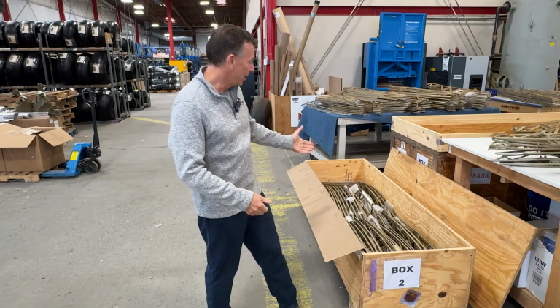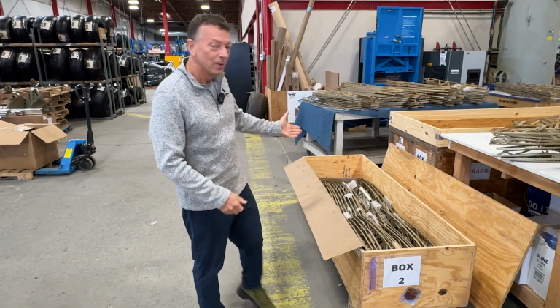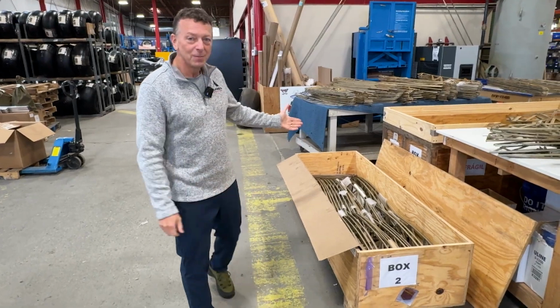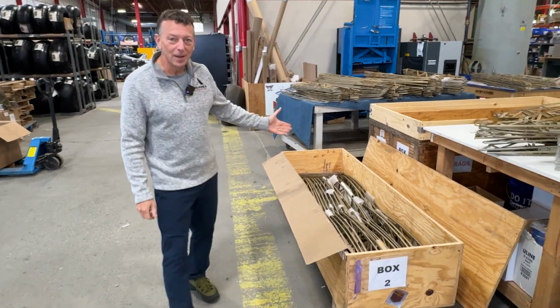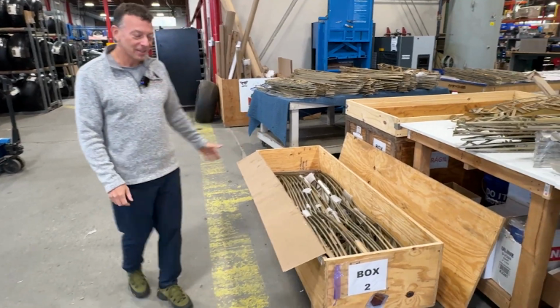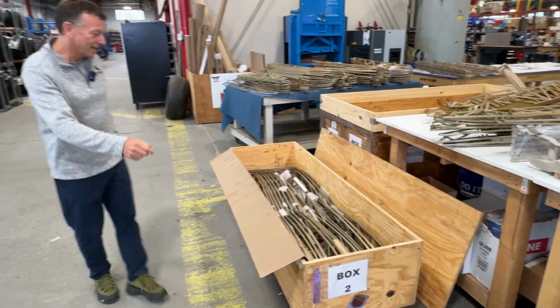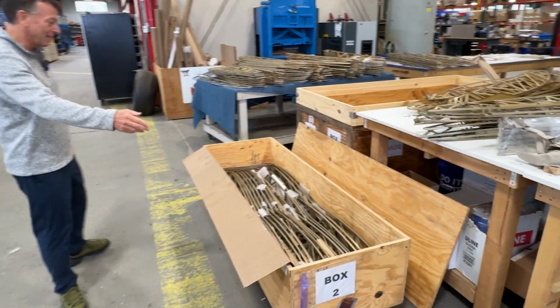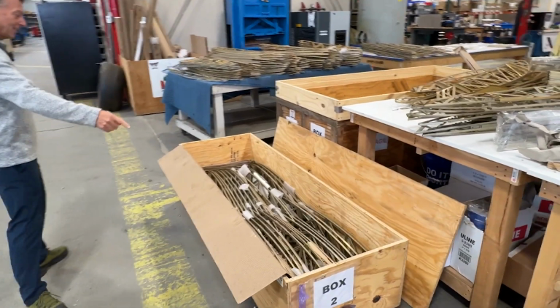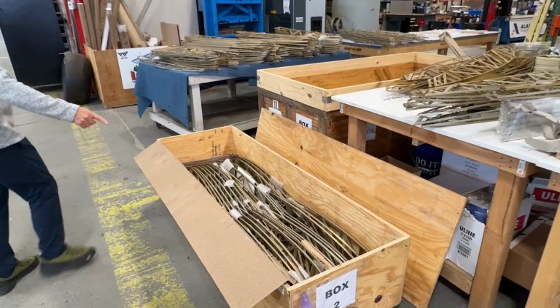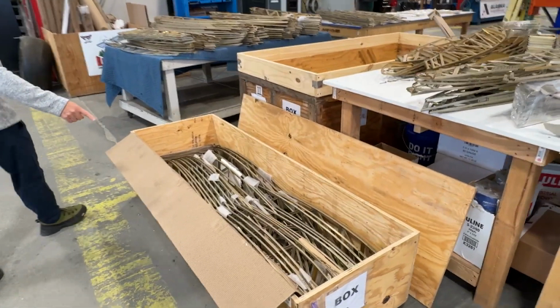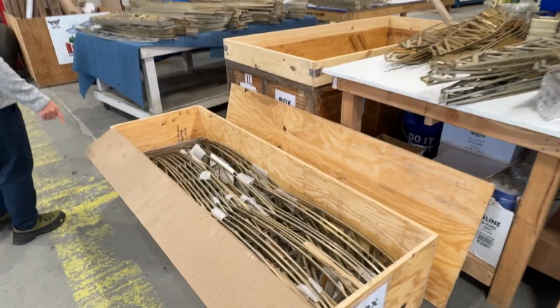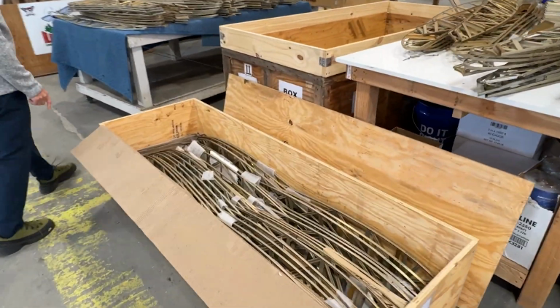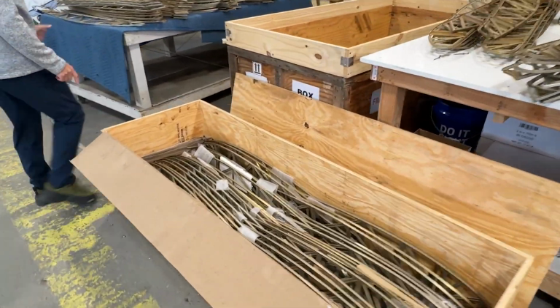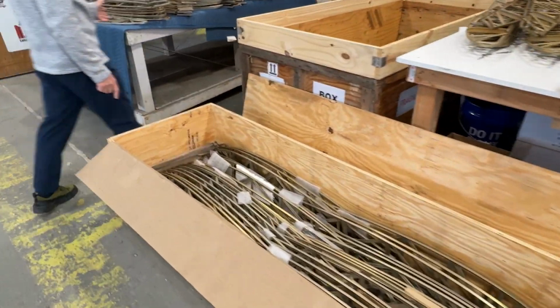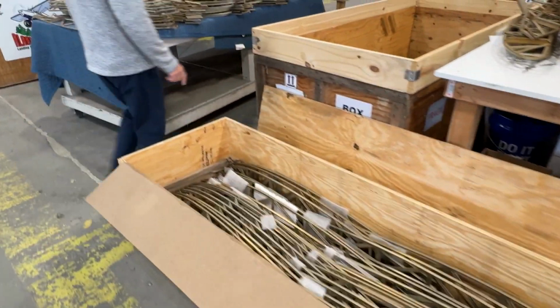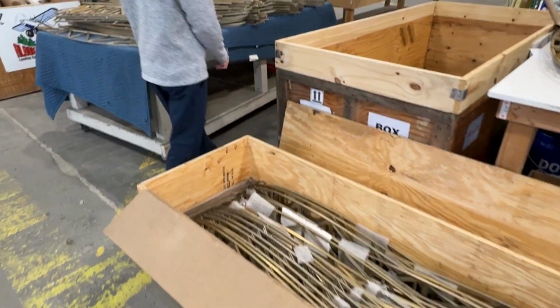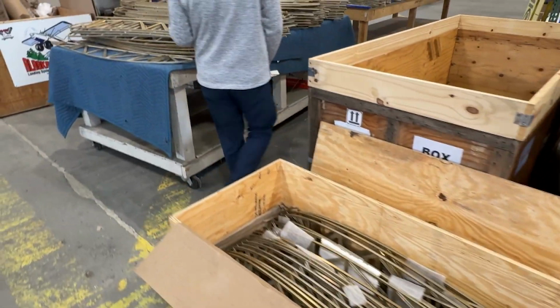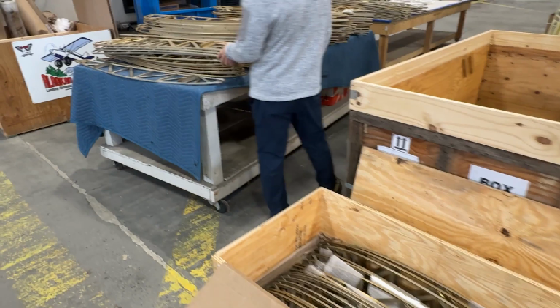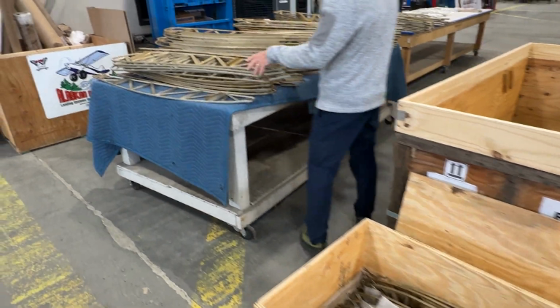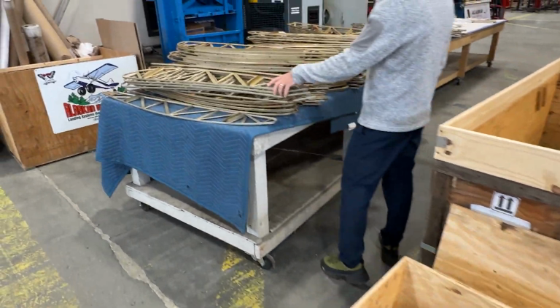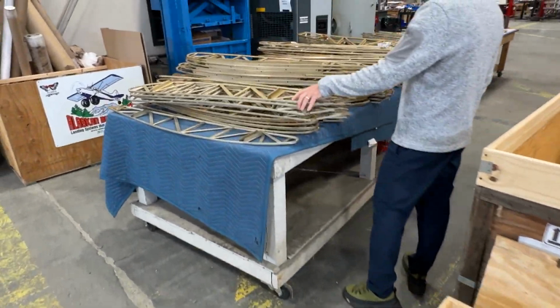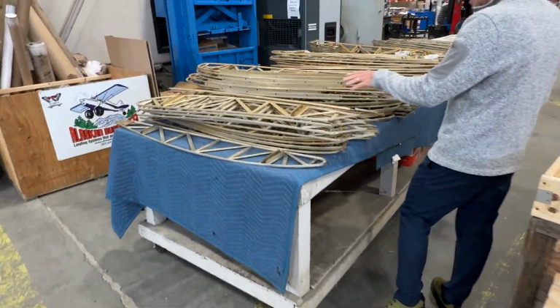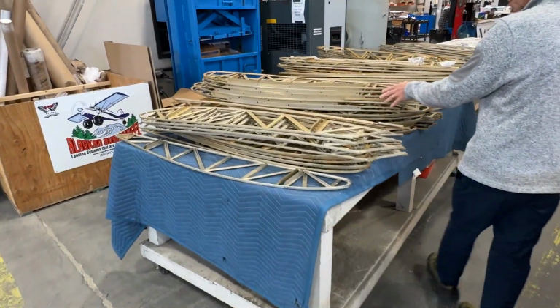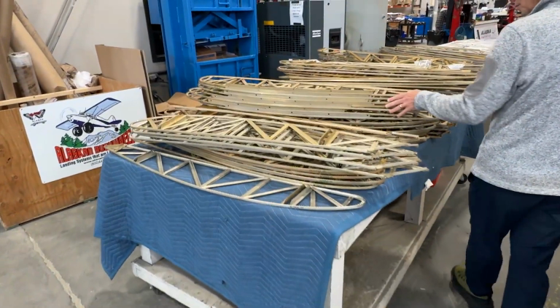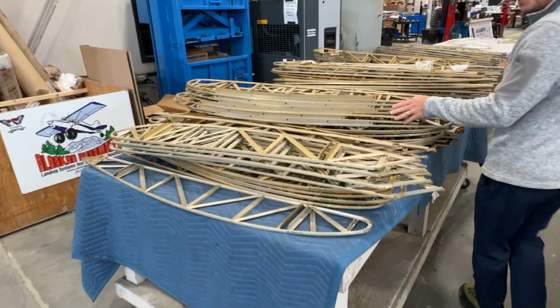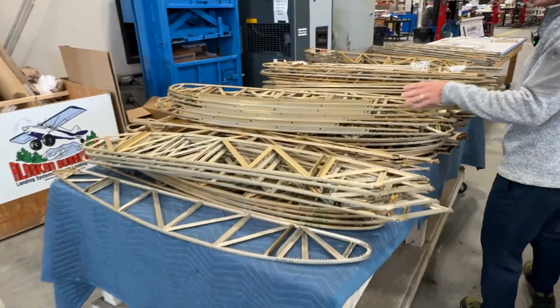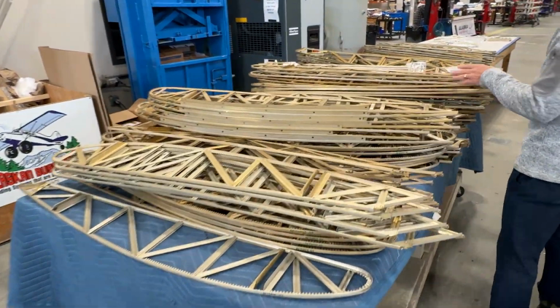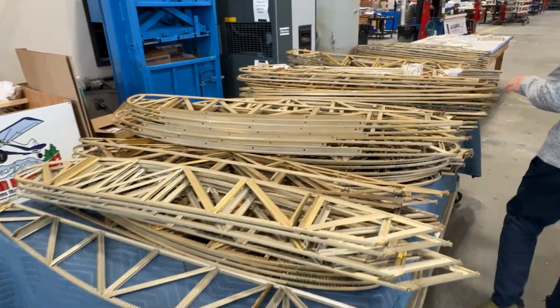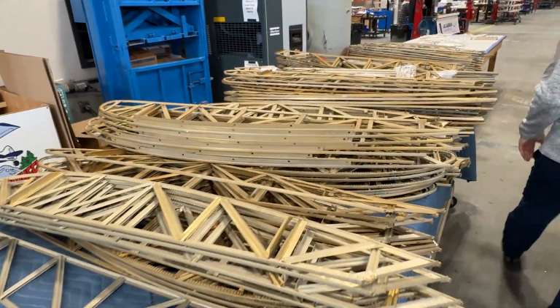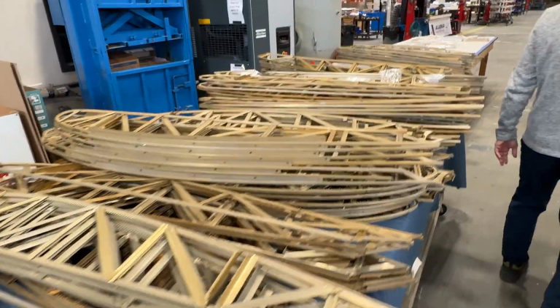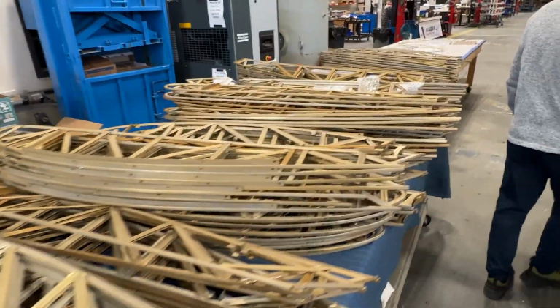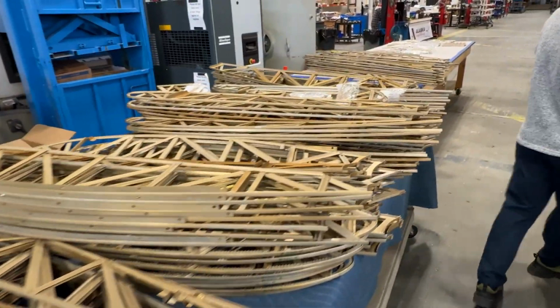Ribs, ribs, and more ribs. Come here, cameraman, take a look at these. These just arrived about a week ago. We're working them through receiving here at Alaska Gear Company in Palmer, Alaska.